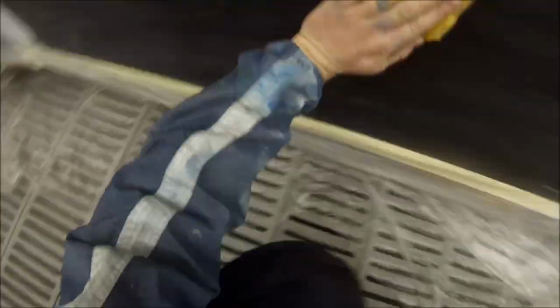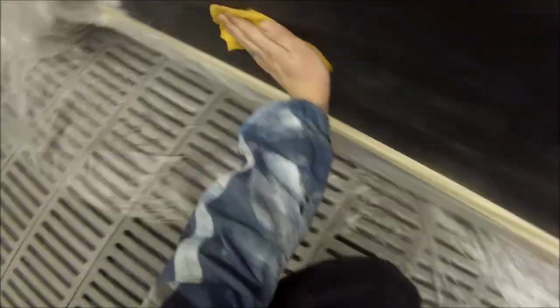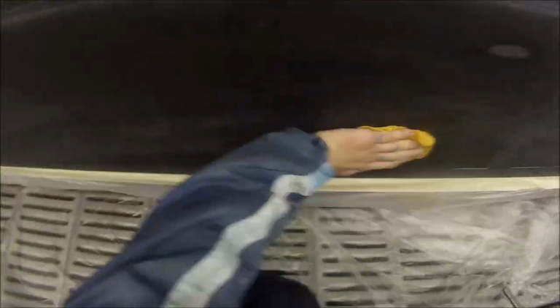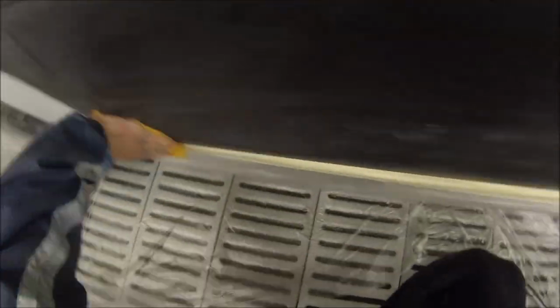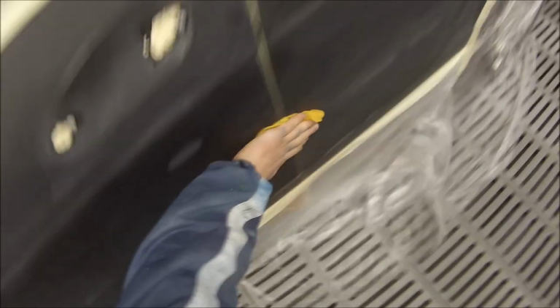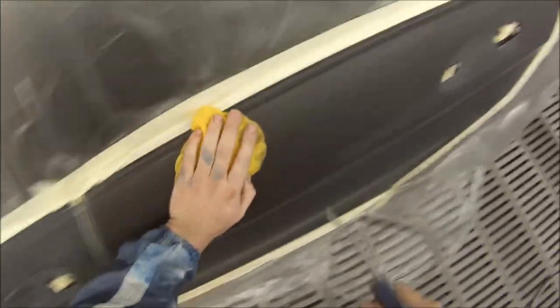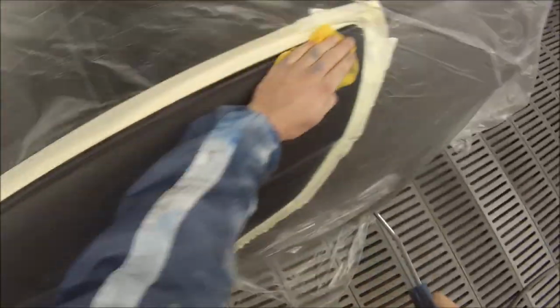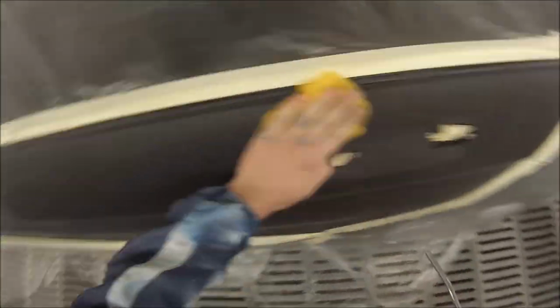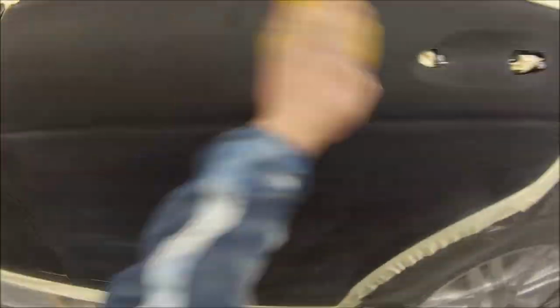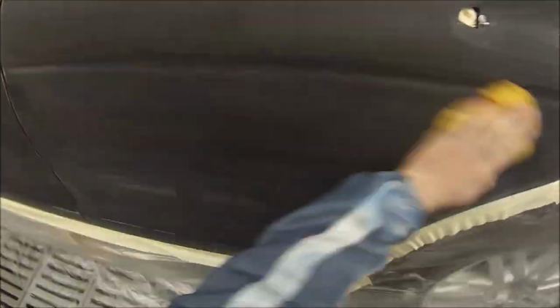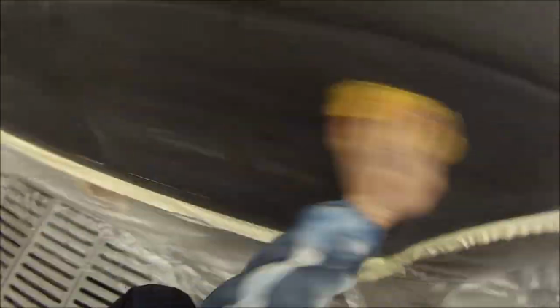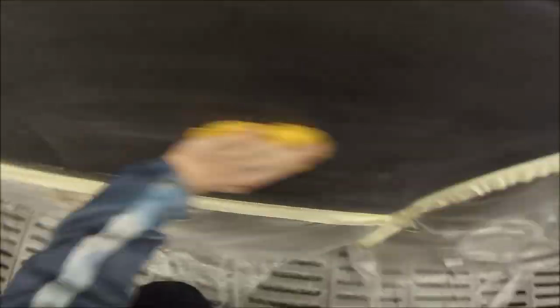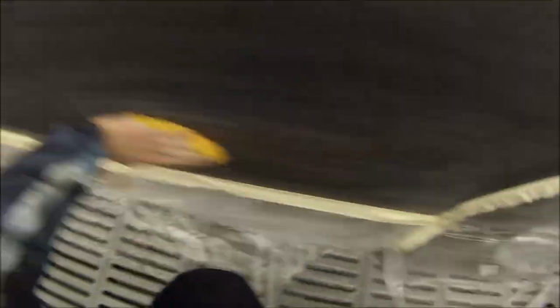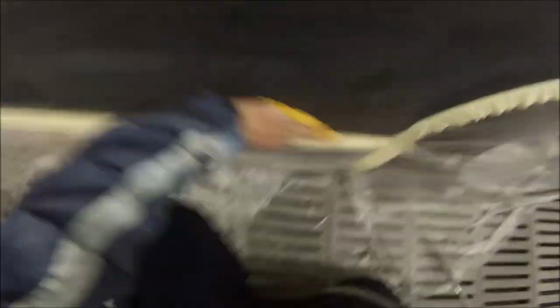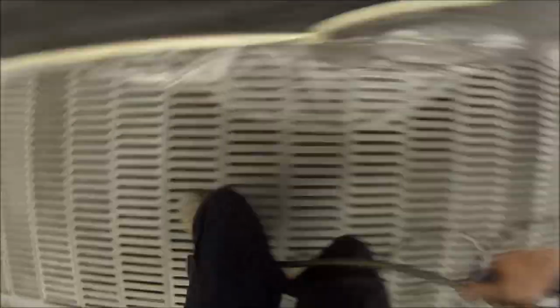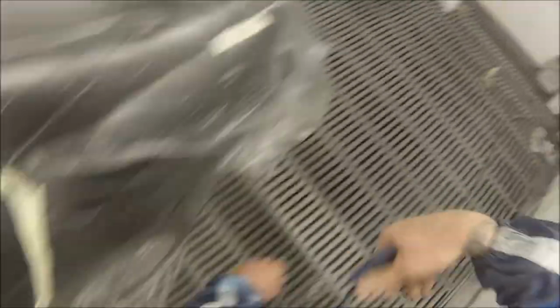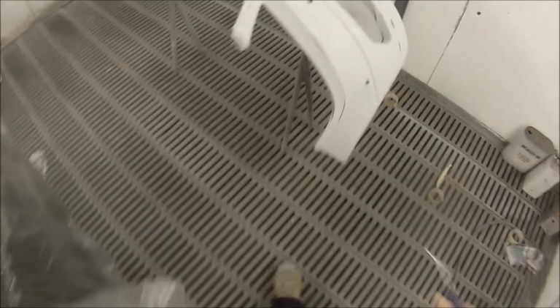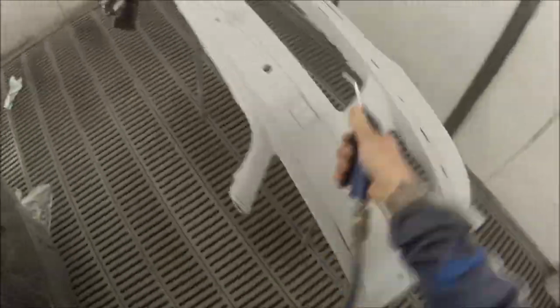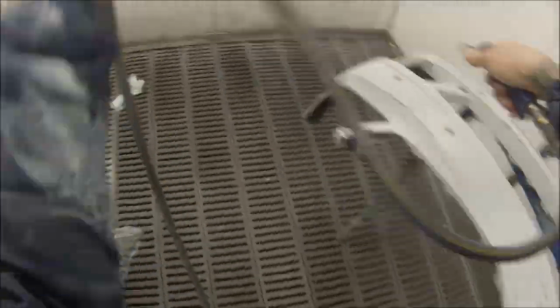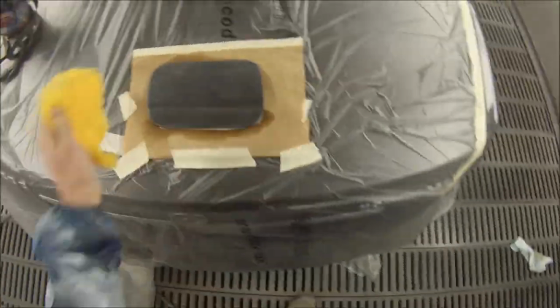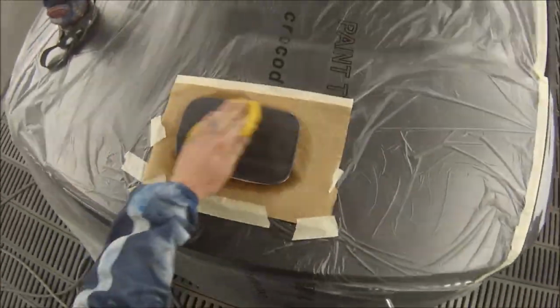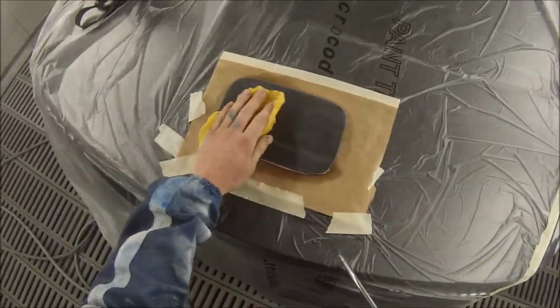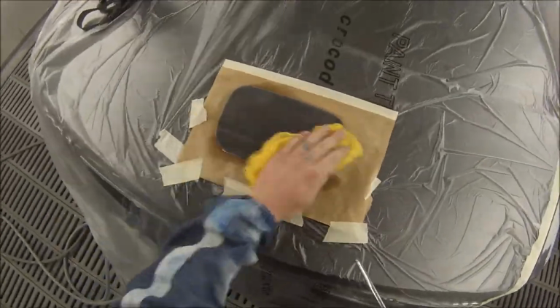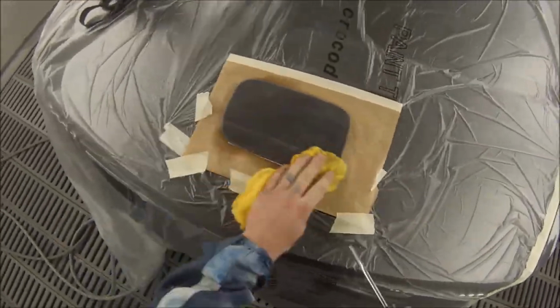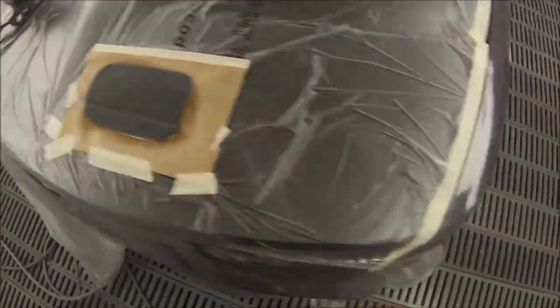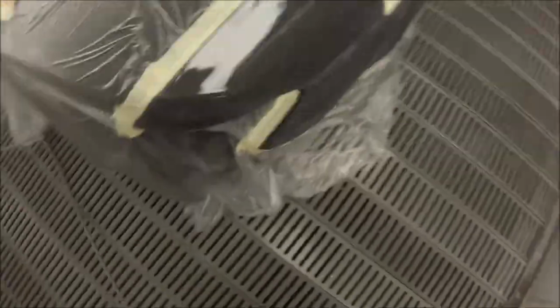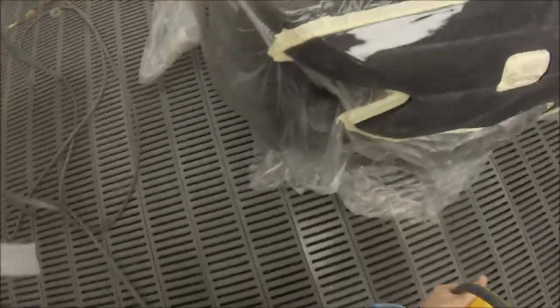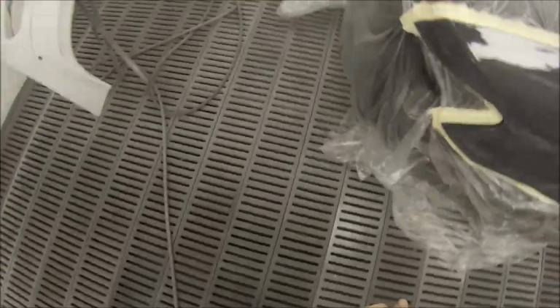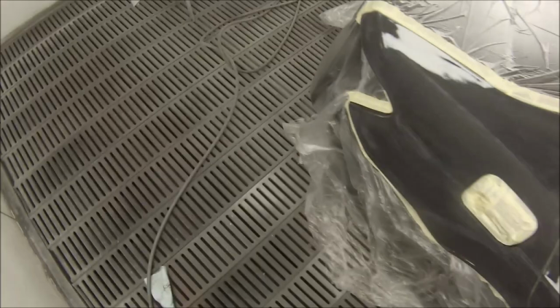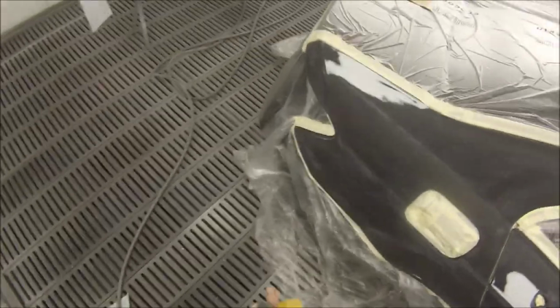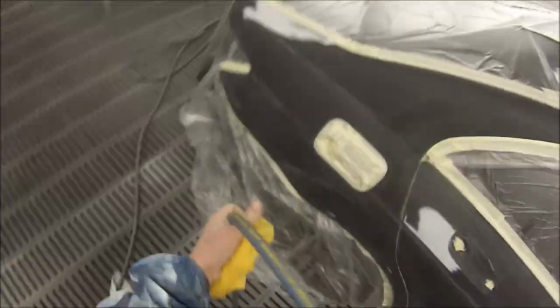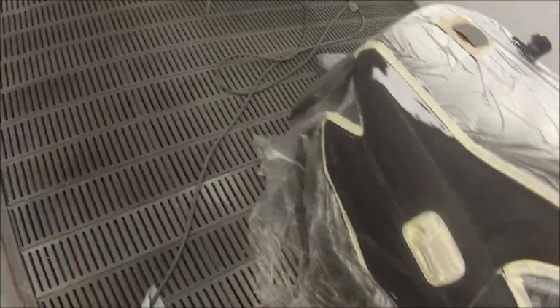I'm using Standox solvent-based base coat and the Standox Crystal Clear Pro for clear coat. All the prep work has already been done — I've left it out of this video so it's just a paintwork video.